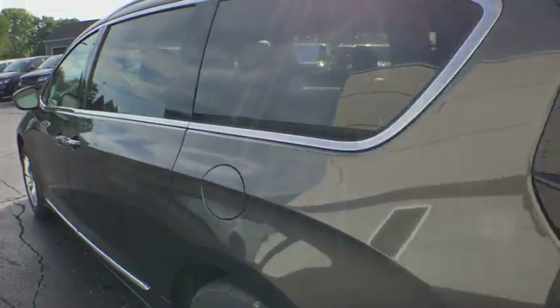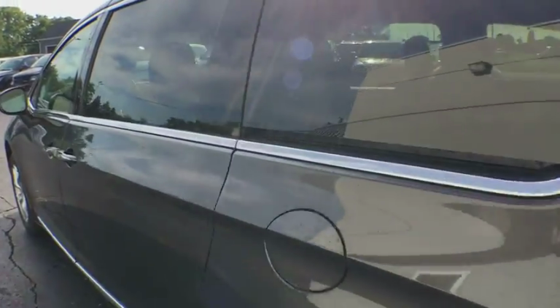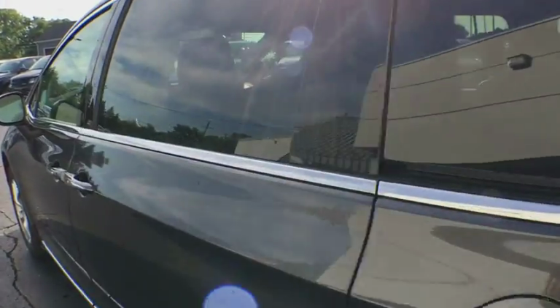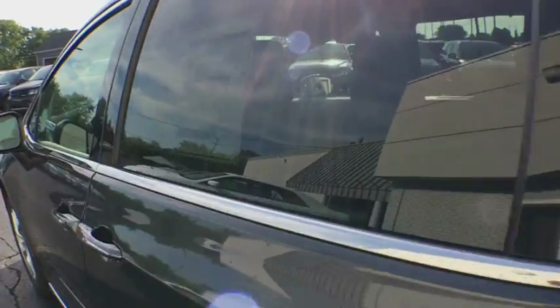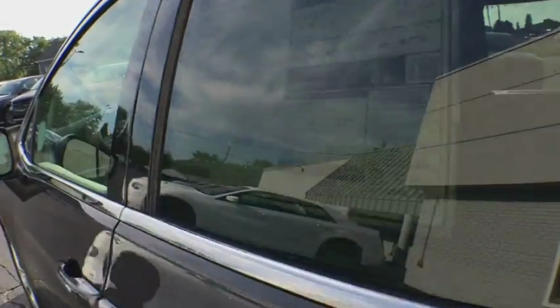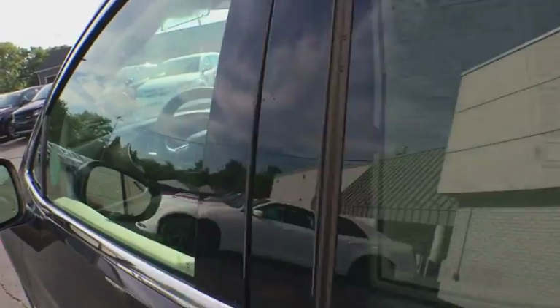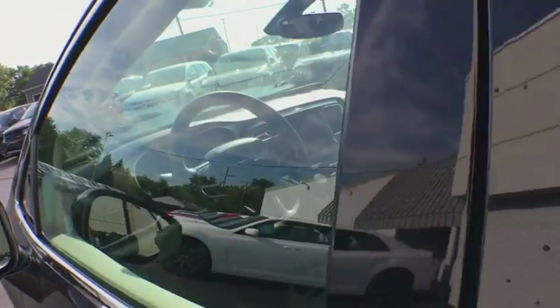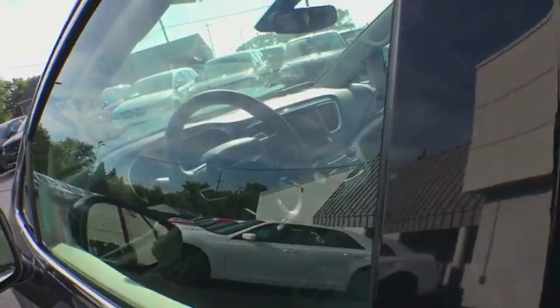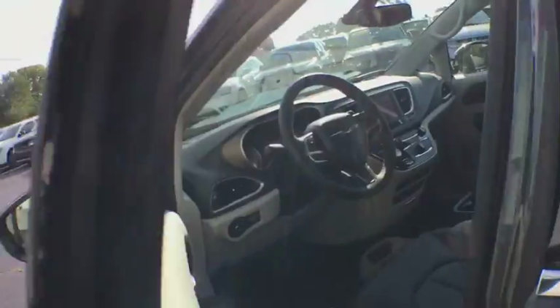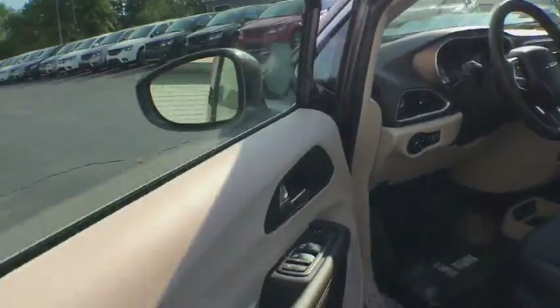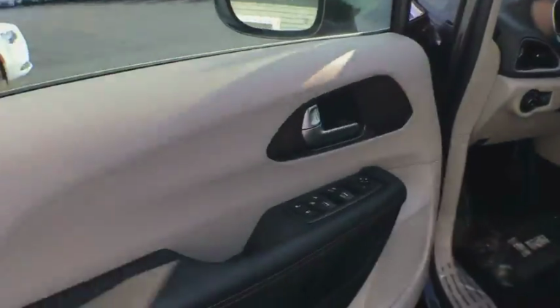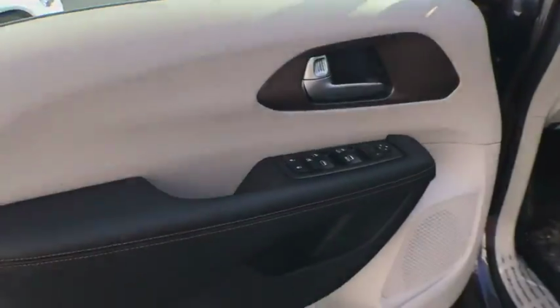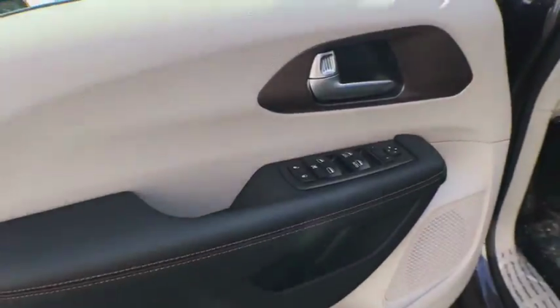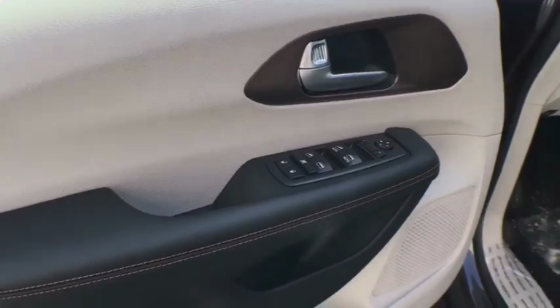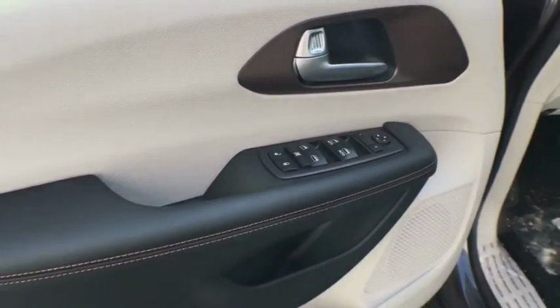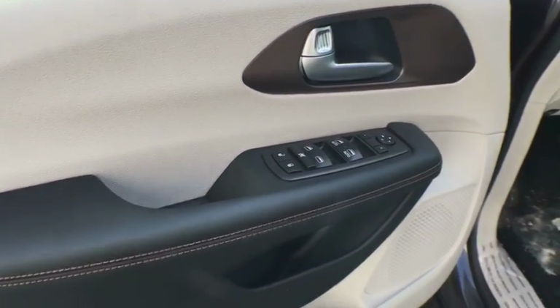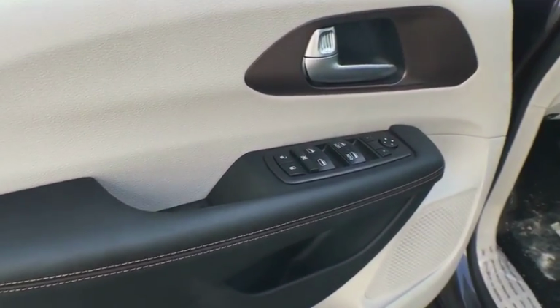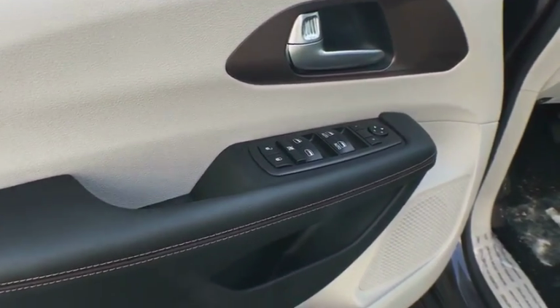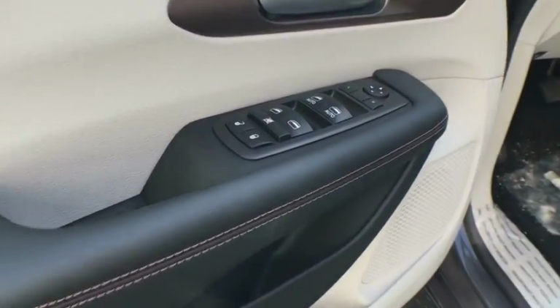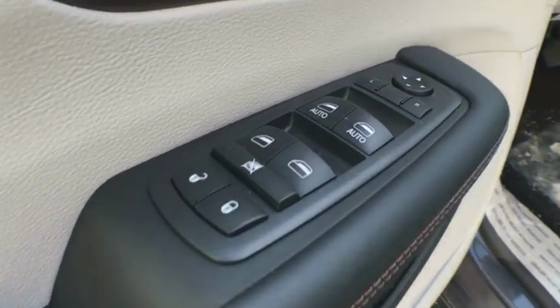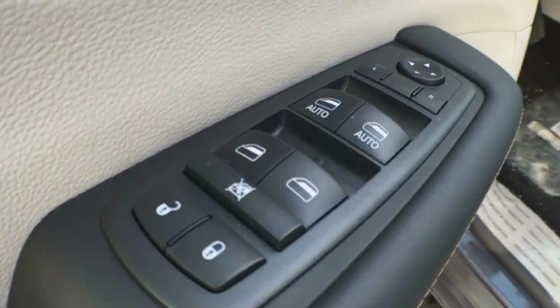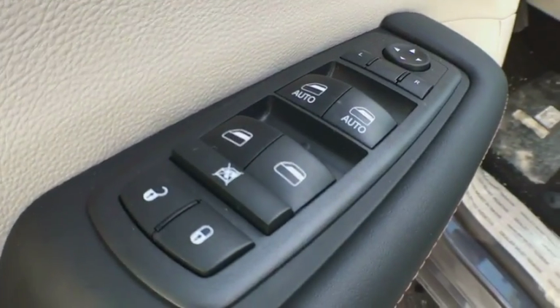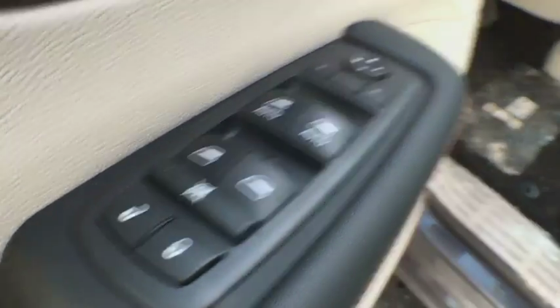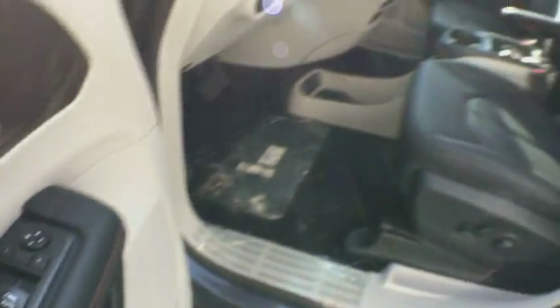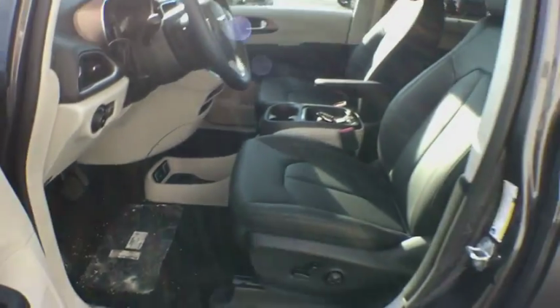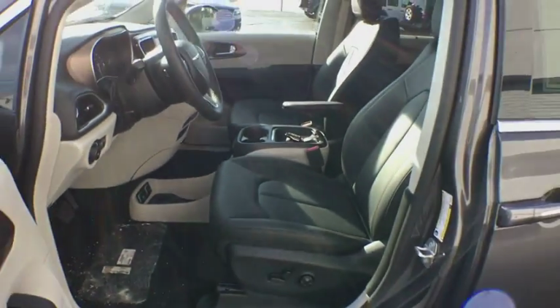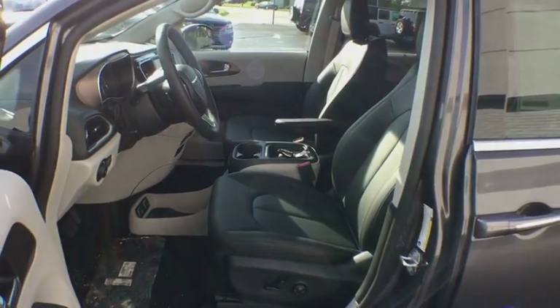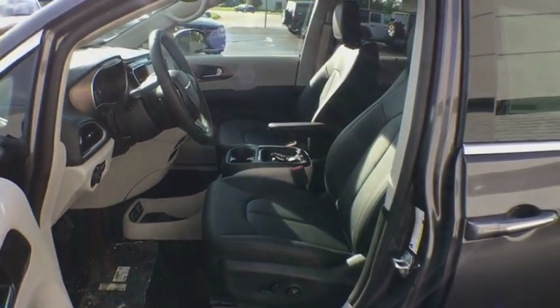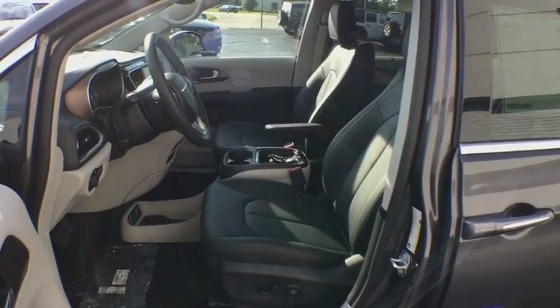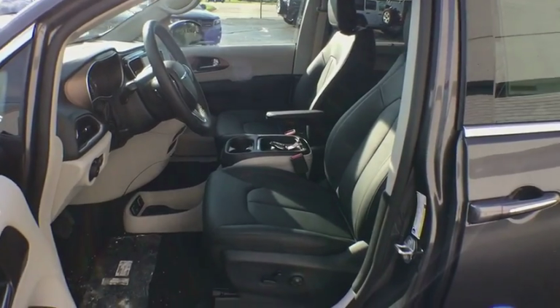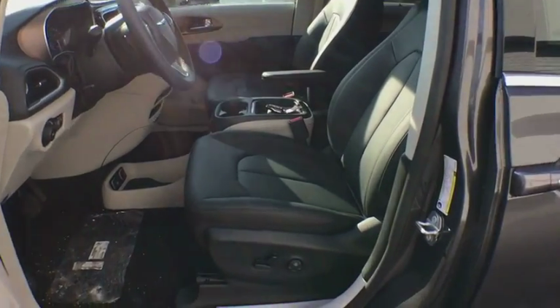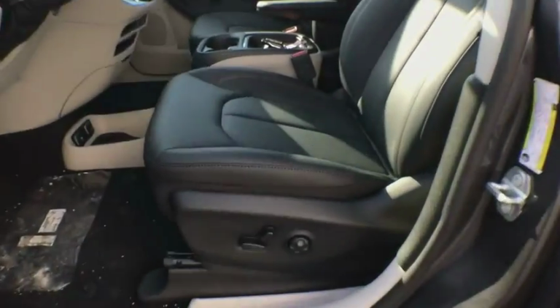Remote engine start, stability control, keyless entry, steering wheel audio controls, power liftgate, backup camera, traction control, anti-lock braking system, leather wrapped steering wheel, Bluetooth.